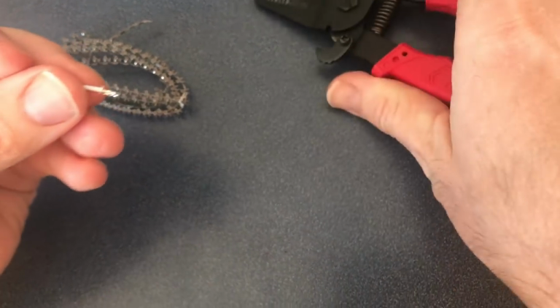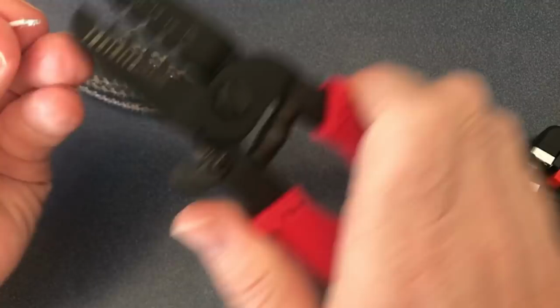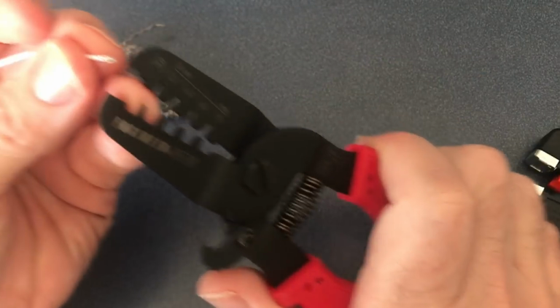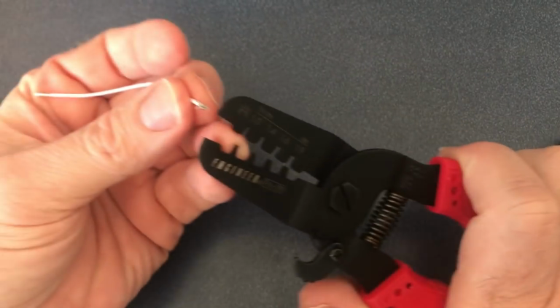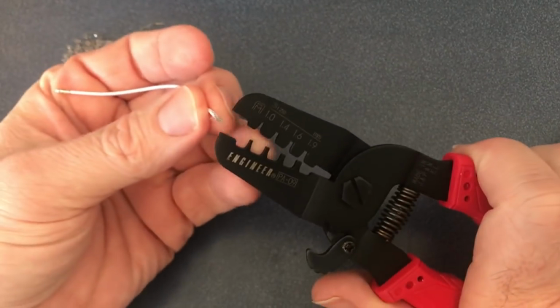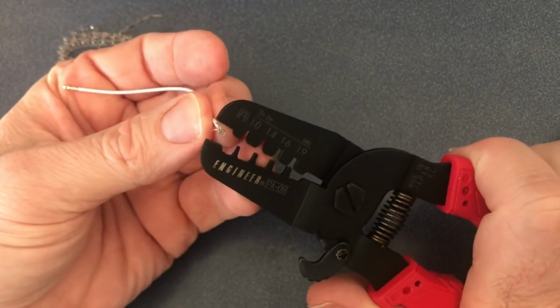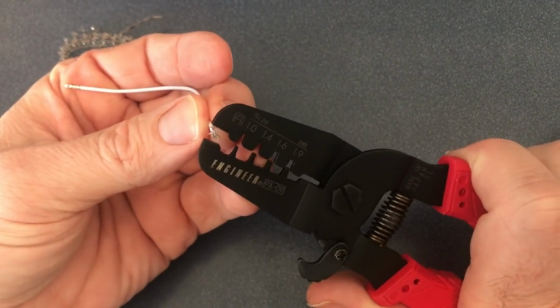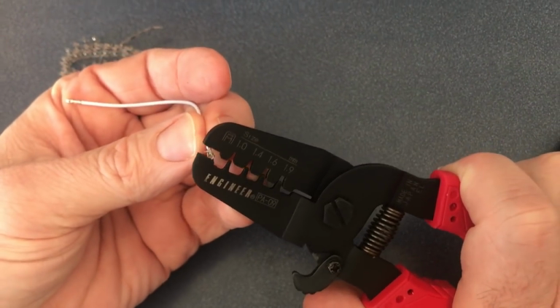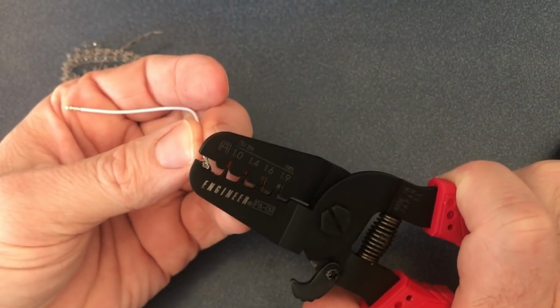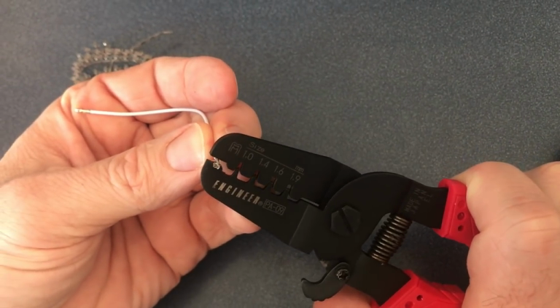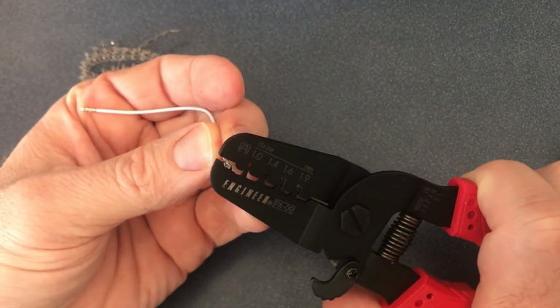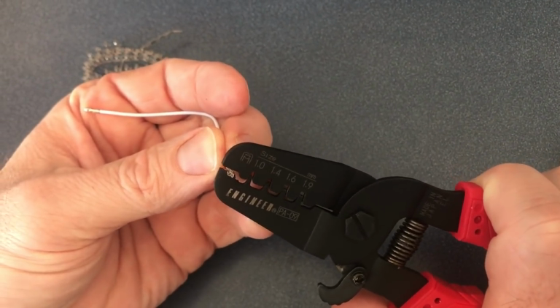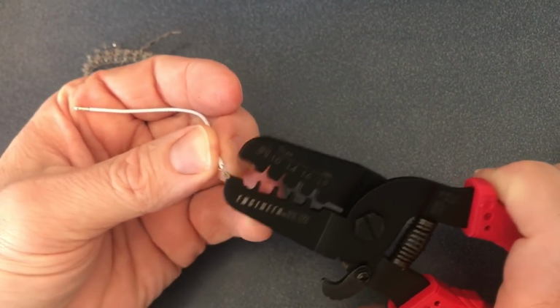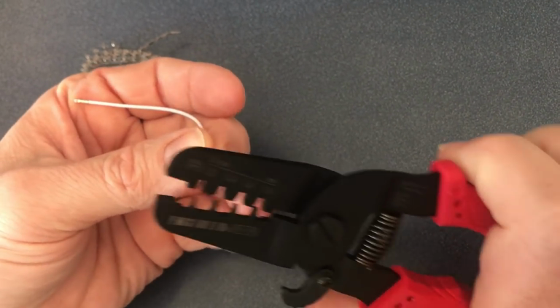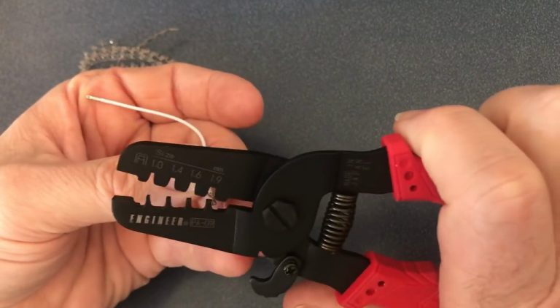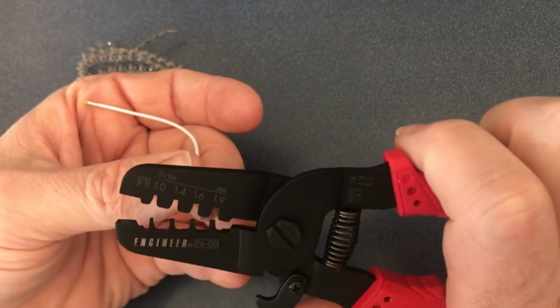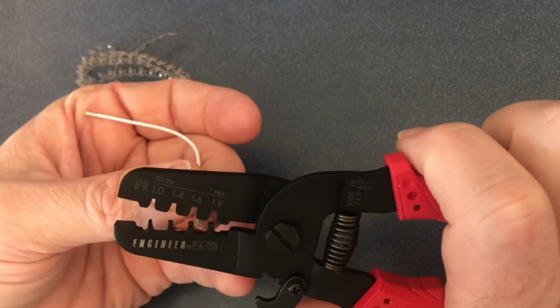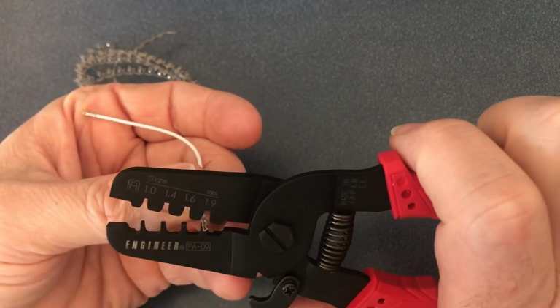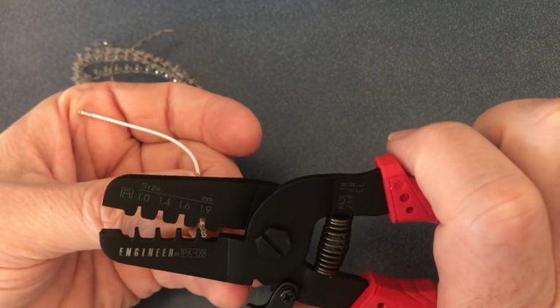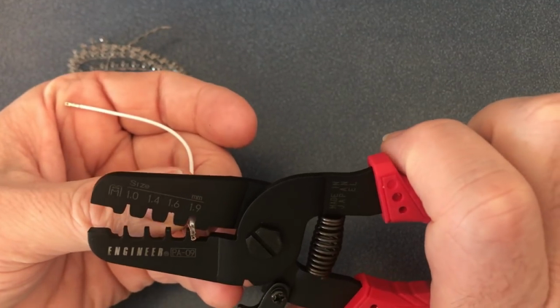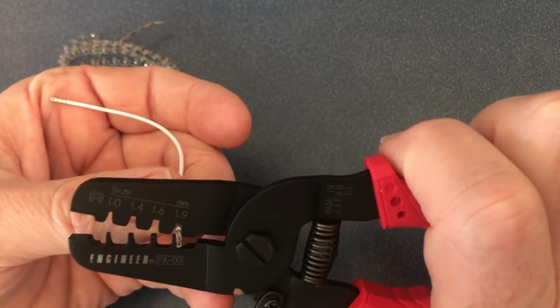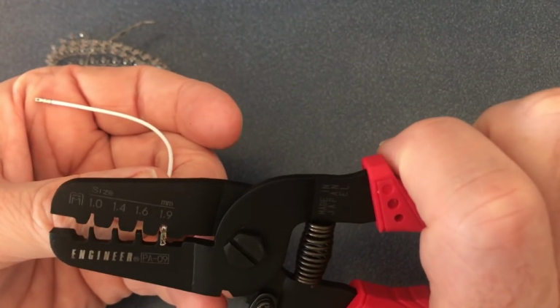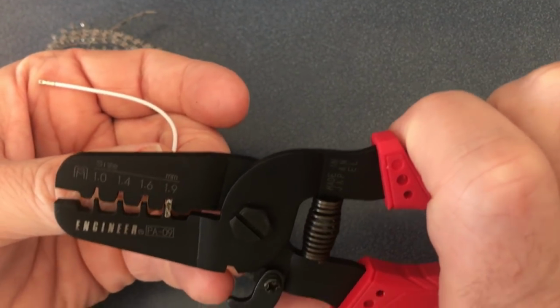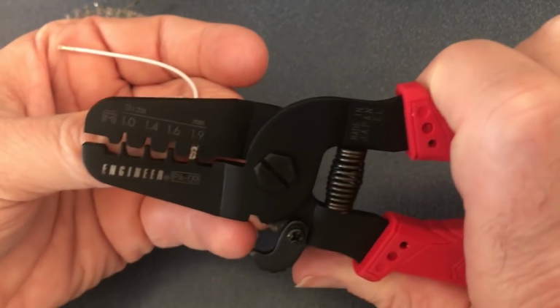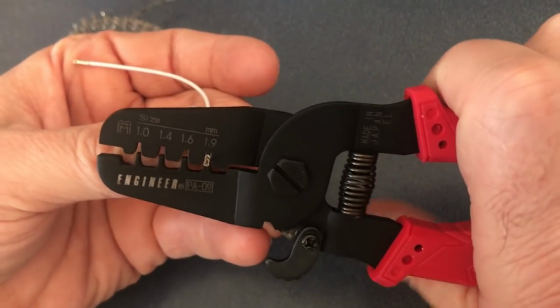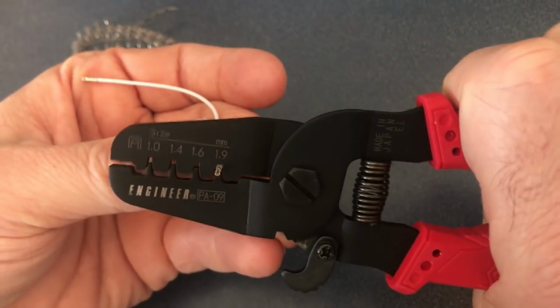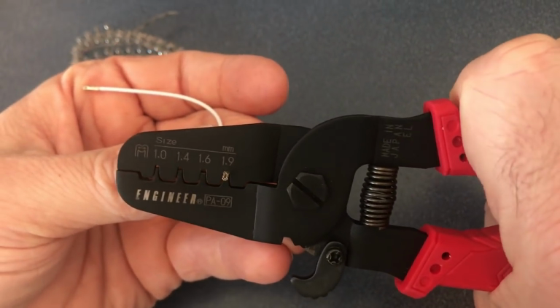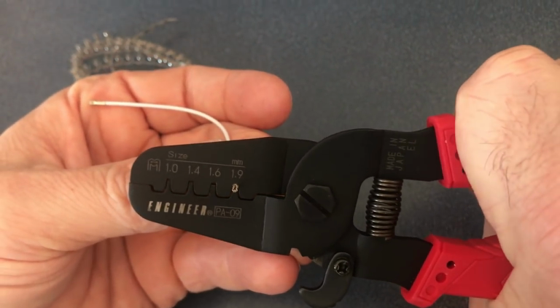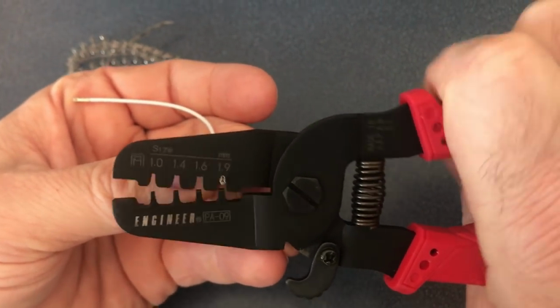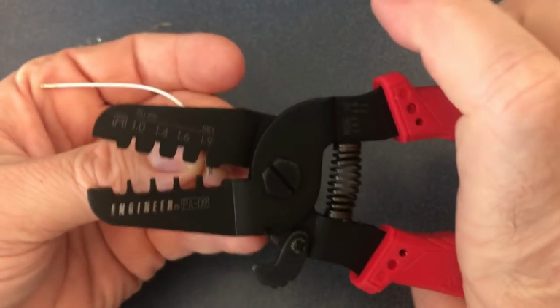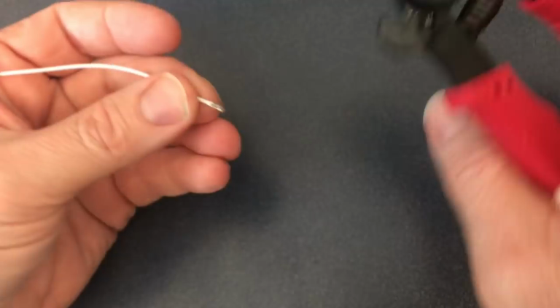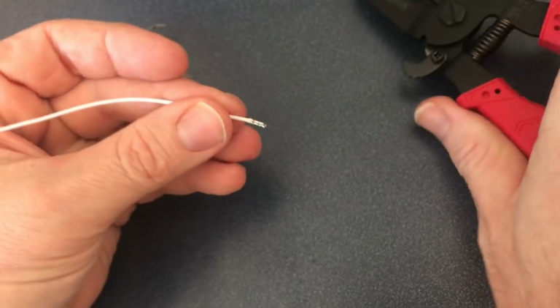Then use the plier to squeeze in the outer wings so they will go smoothly into the 1.9 millimeter slot on your tool, and crimp it. There you go.